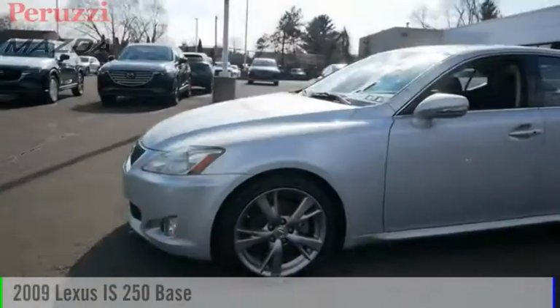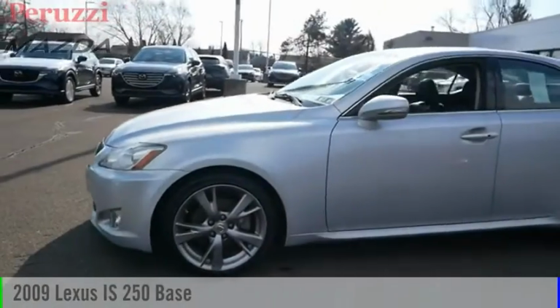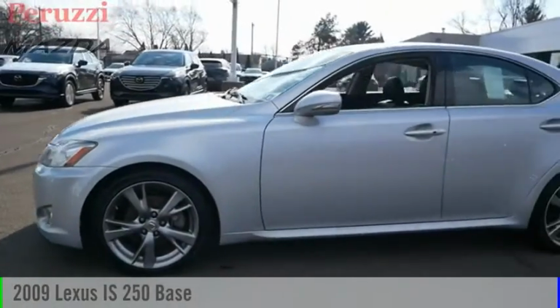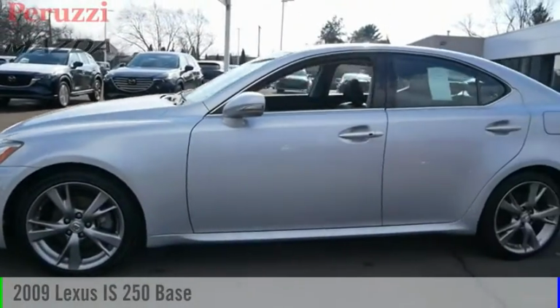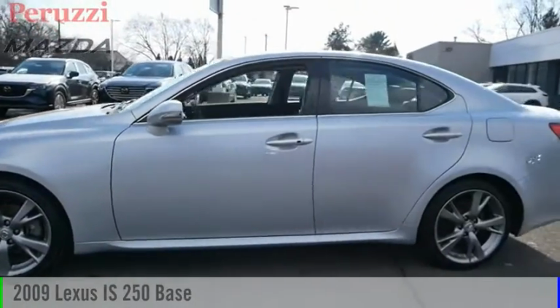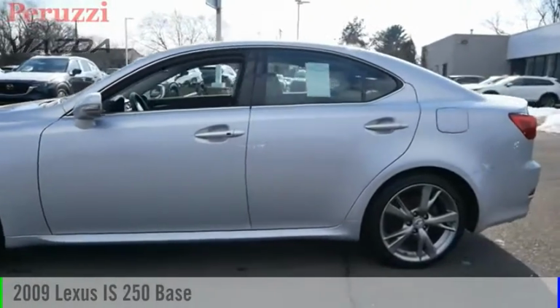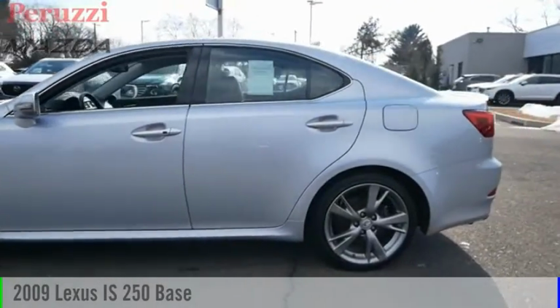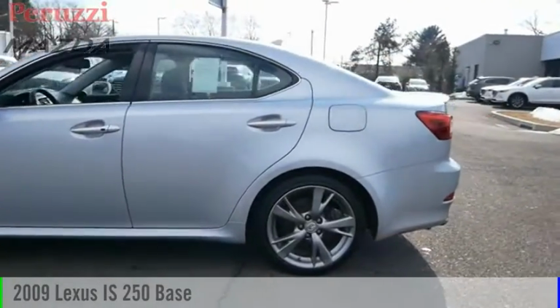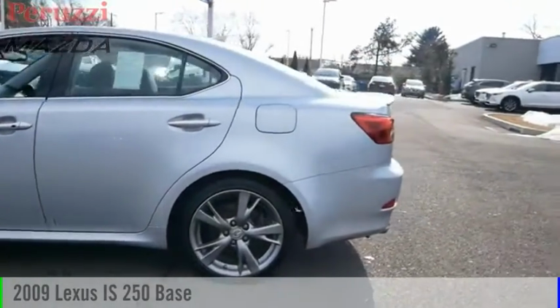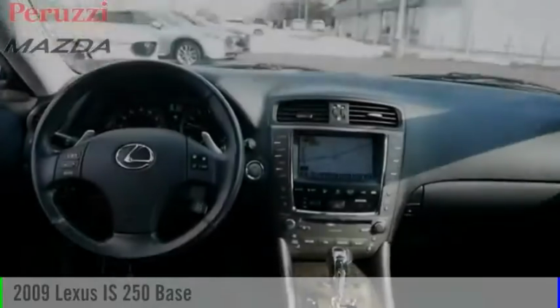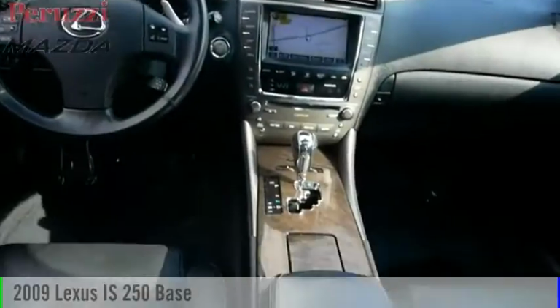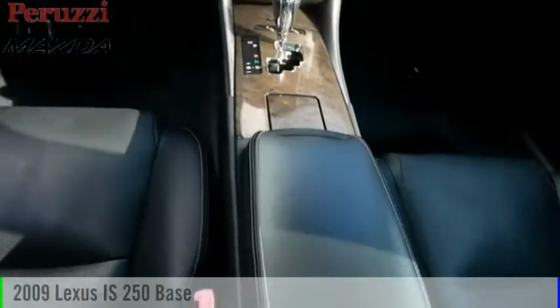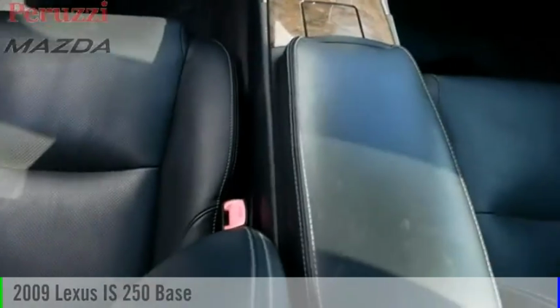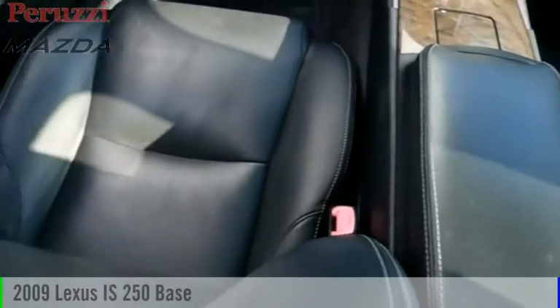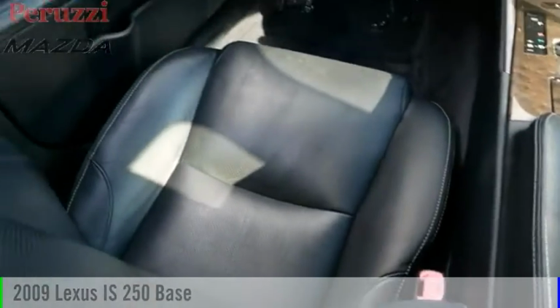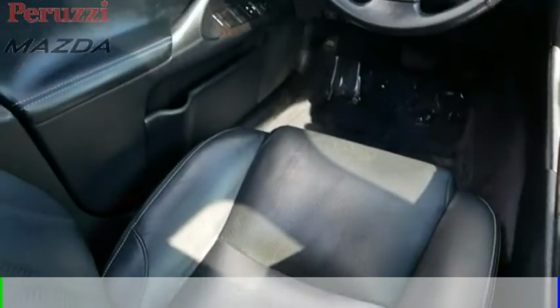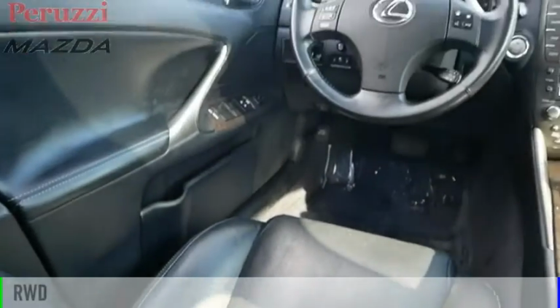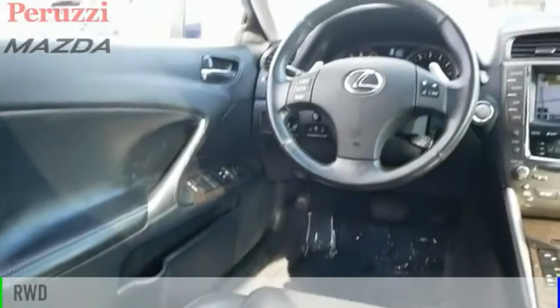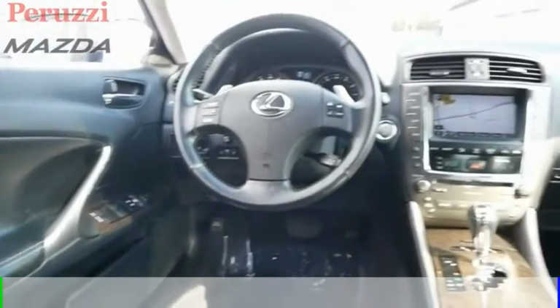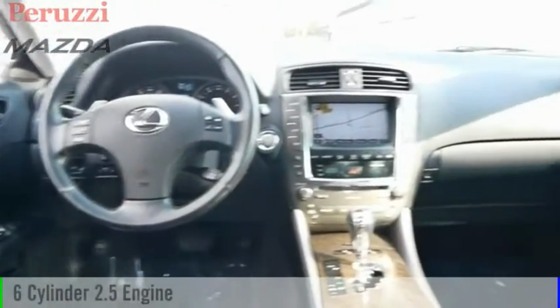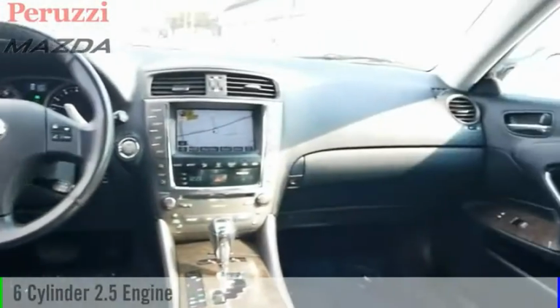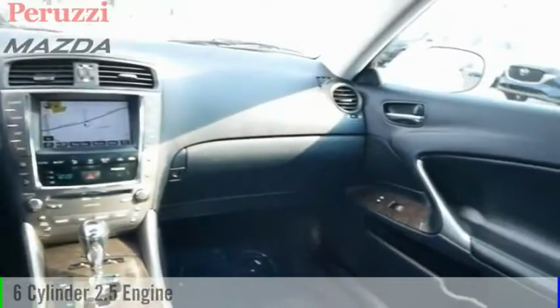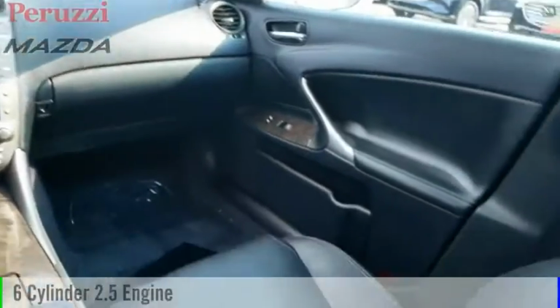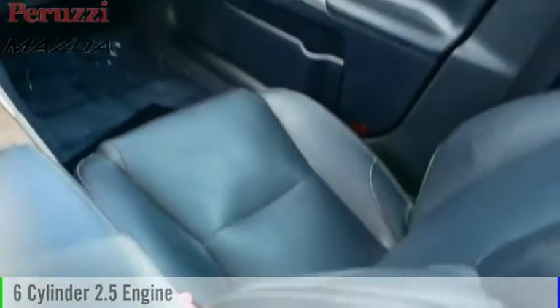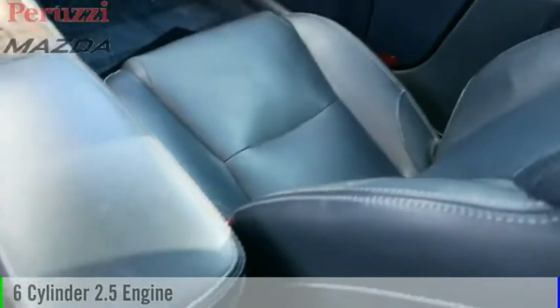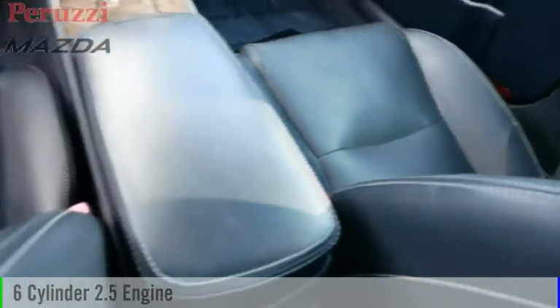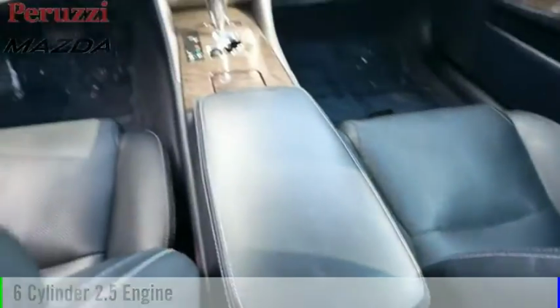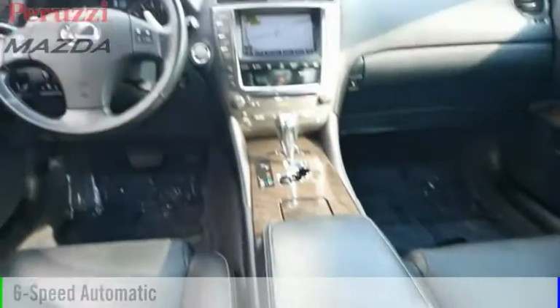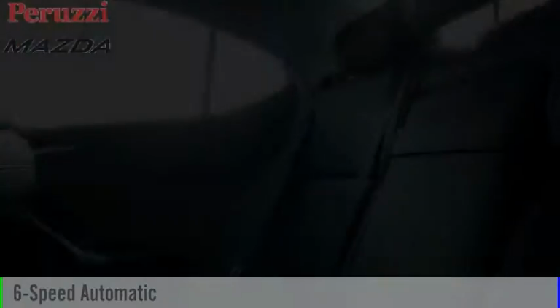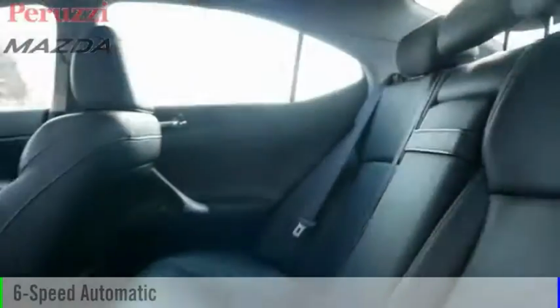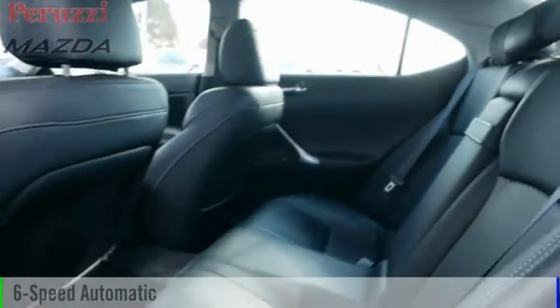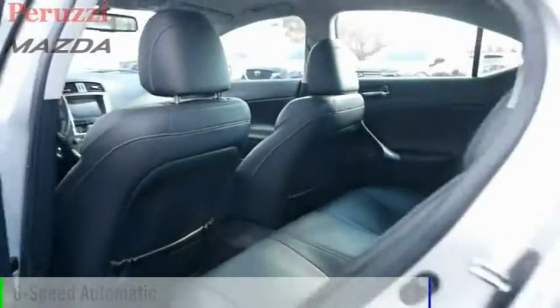Make a great choice today with the 2009 IS250. This vehicle is powered by a rear-wheel drive, 6-cylinder, 2.5-liter engine, and comes with a 6-speed automatic transmission.